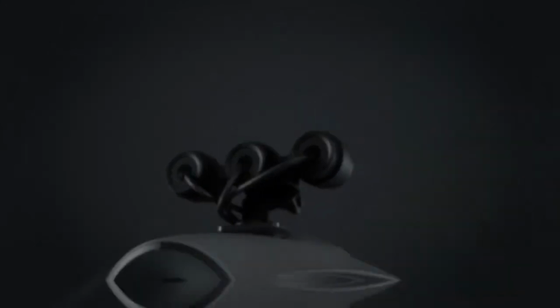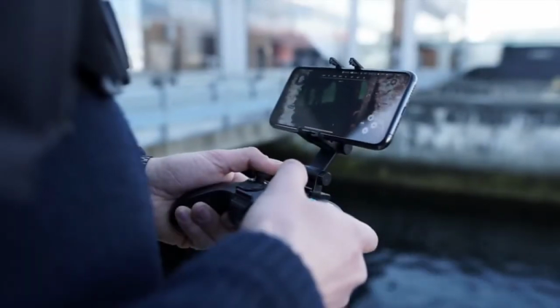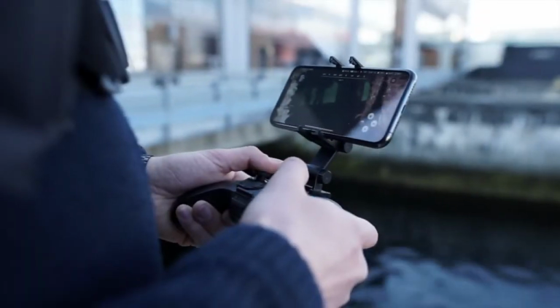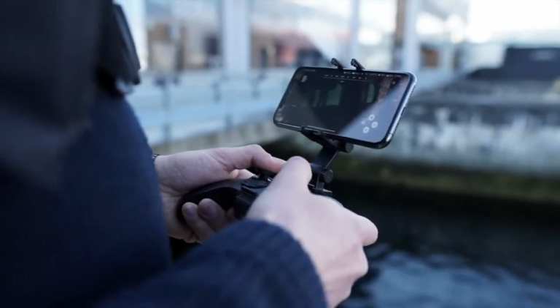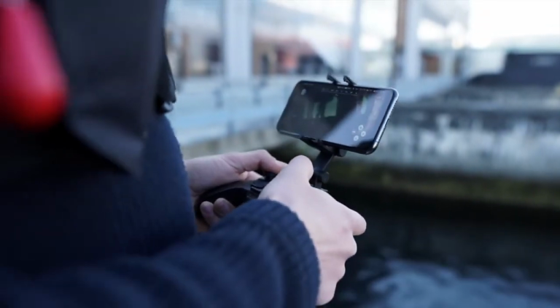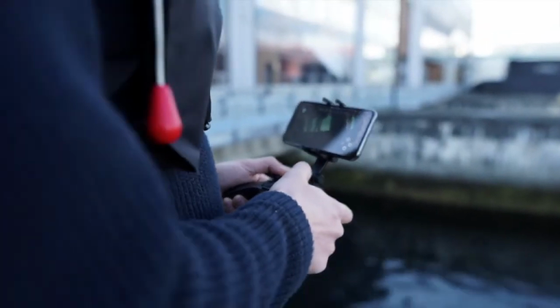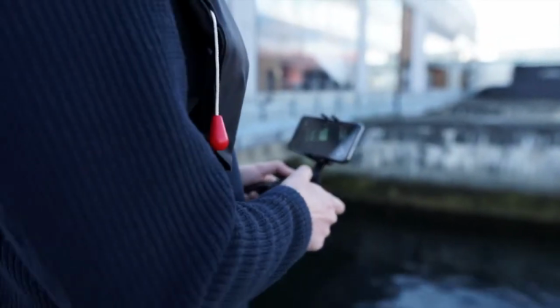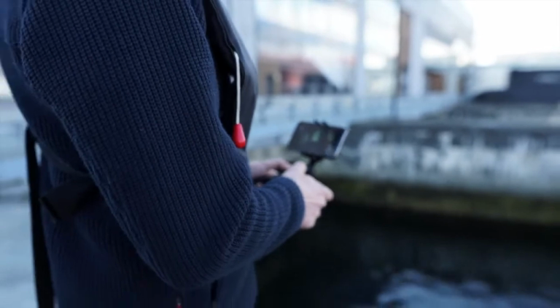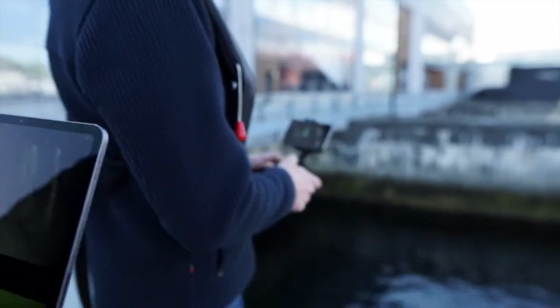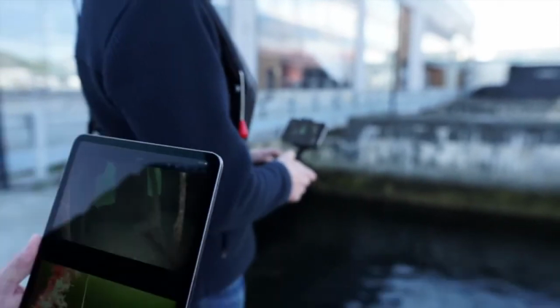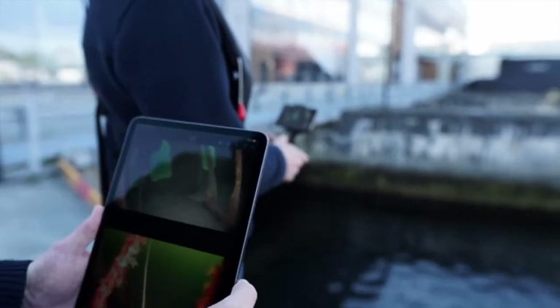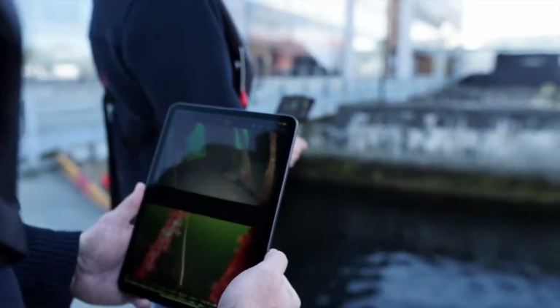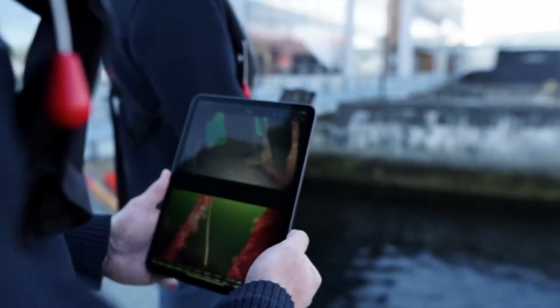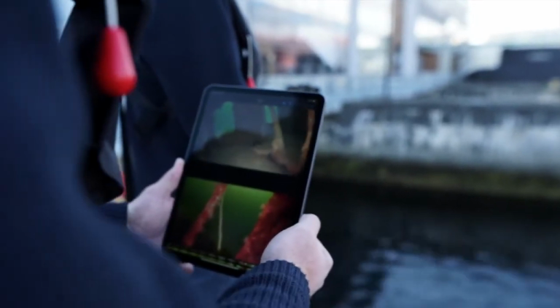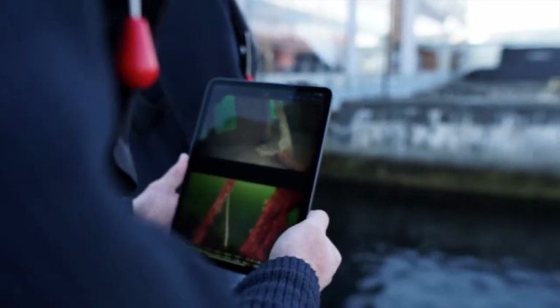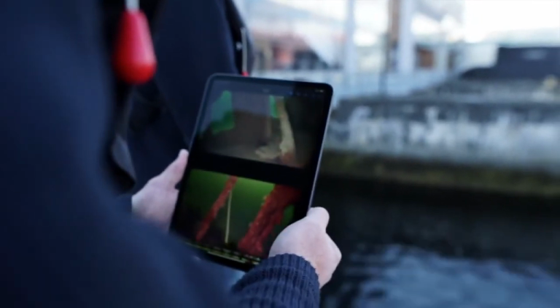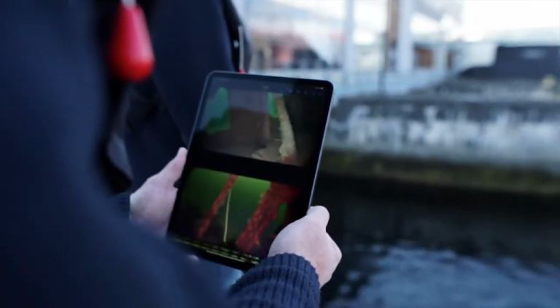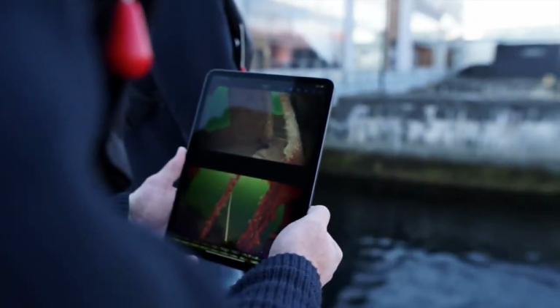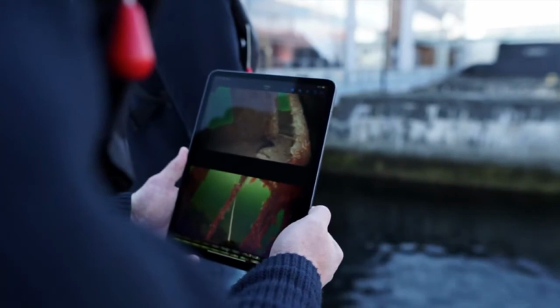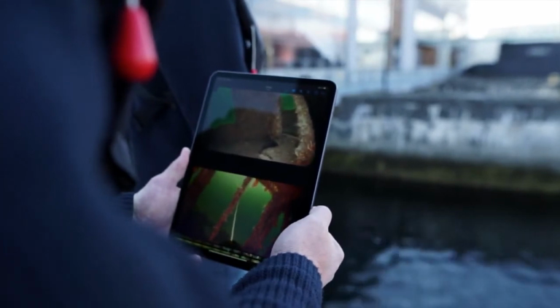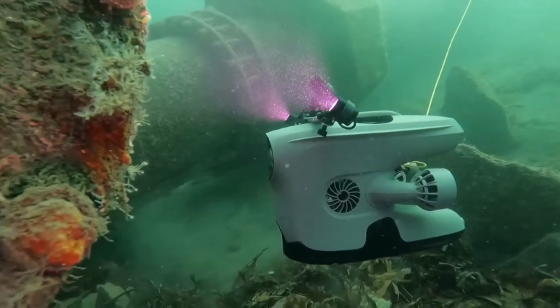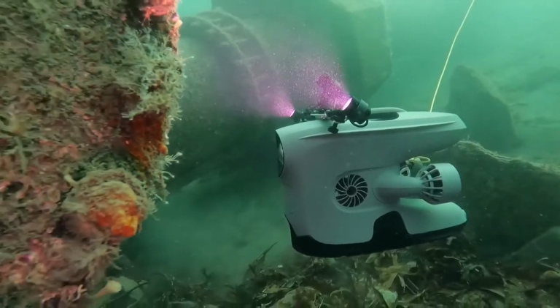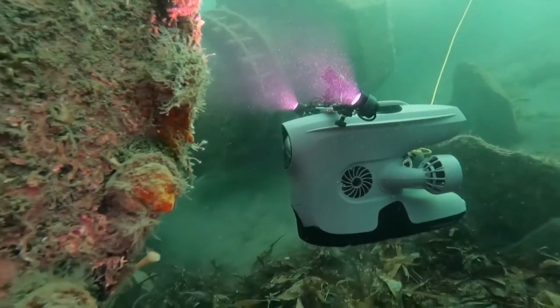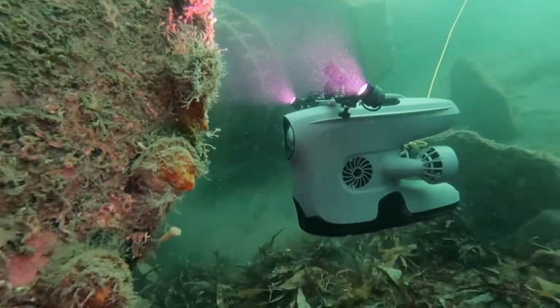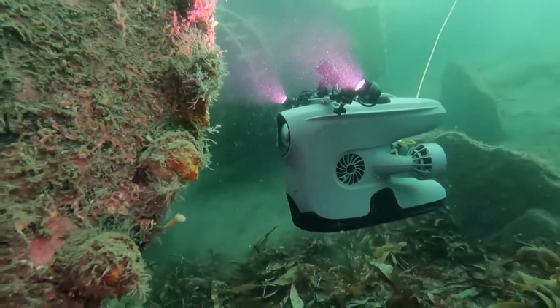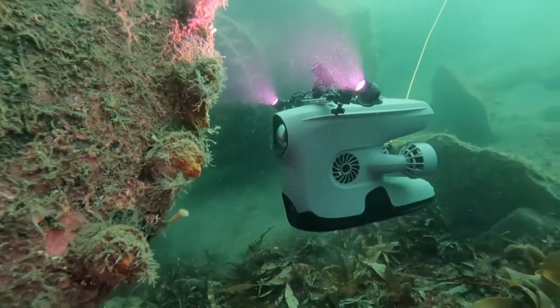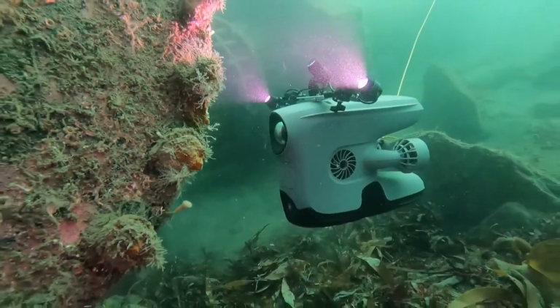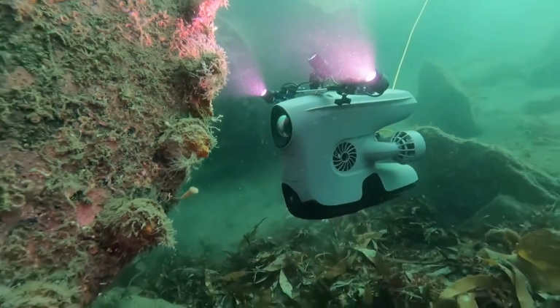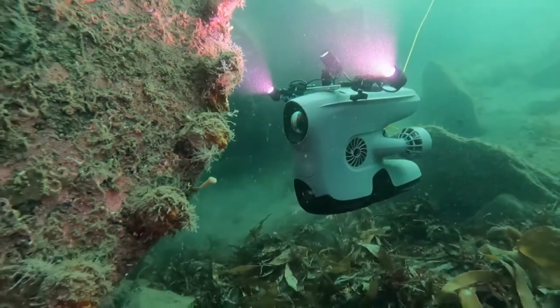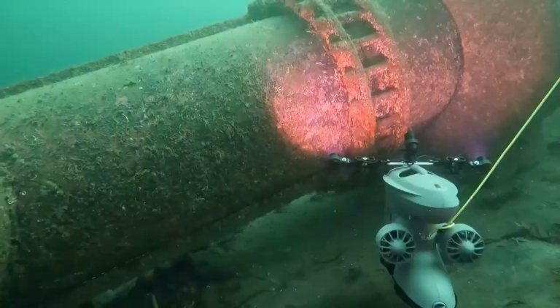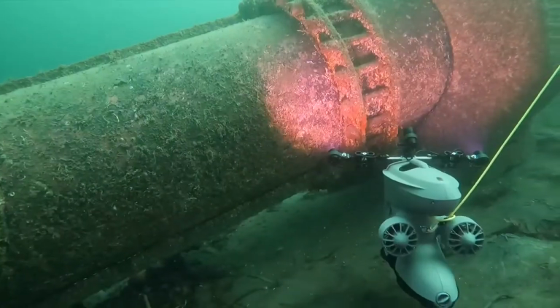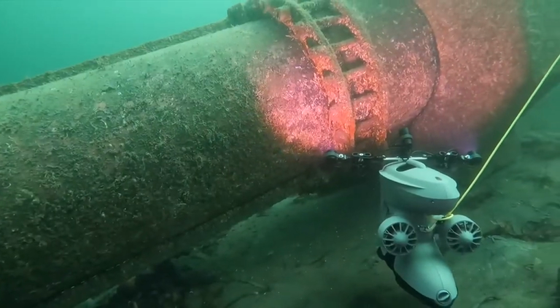The ROV operator can view live footage, record video, and capture pictures from both cameras. Get a better overview in the dark by combining a pair of BlueEye external lights with the primary light for a total of 10,000 lumen intensity.